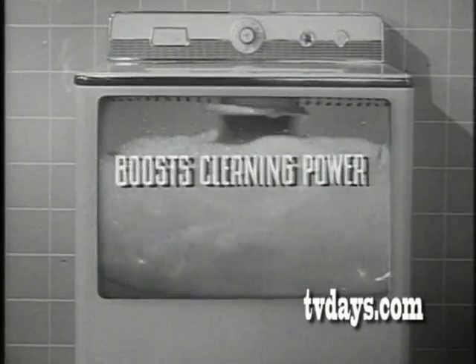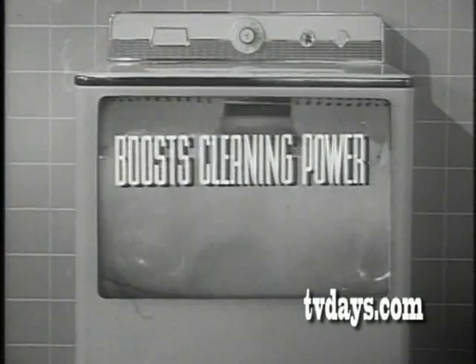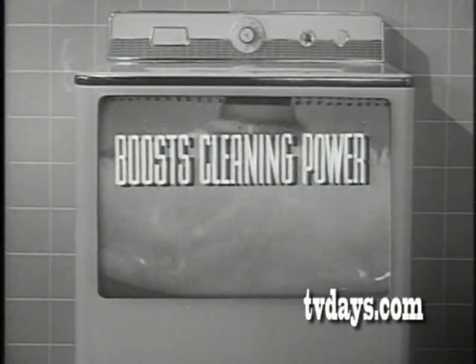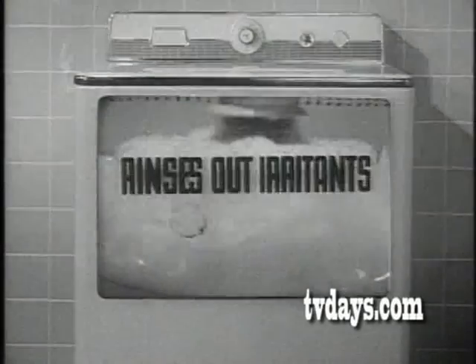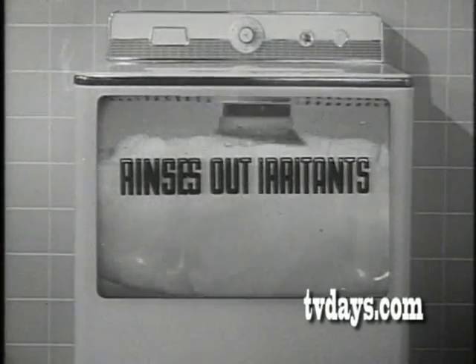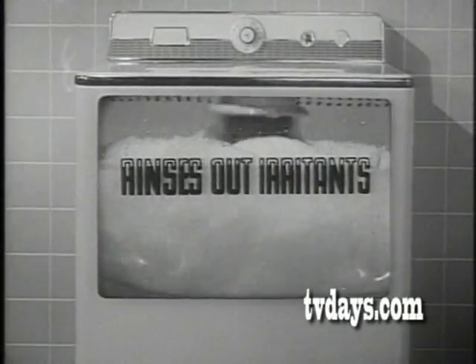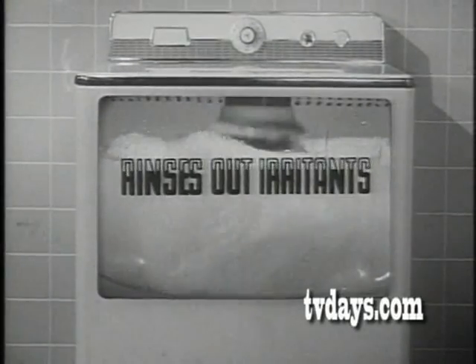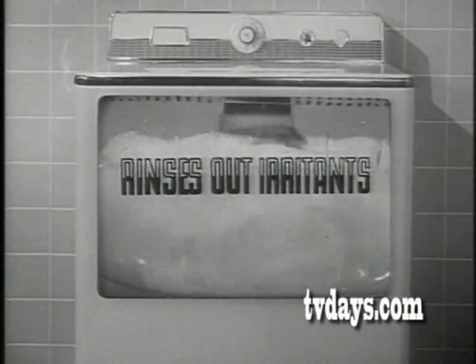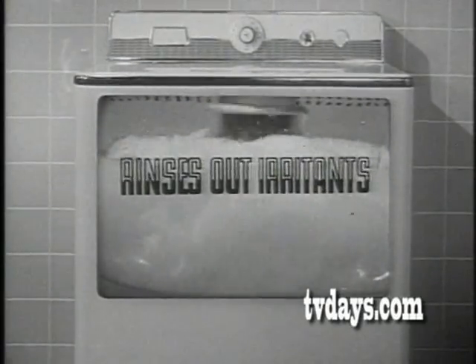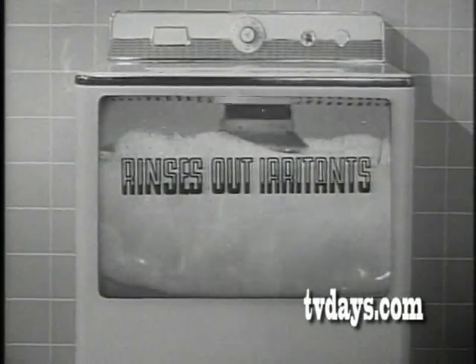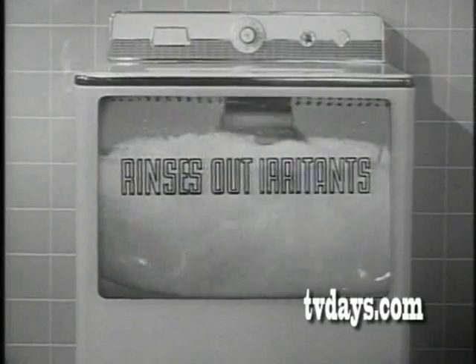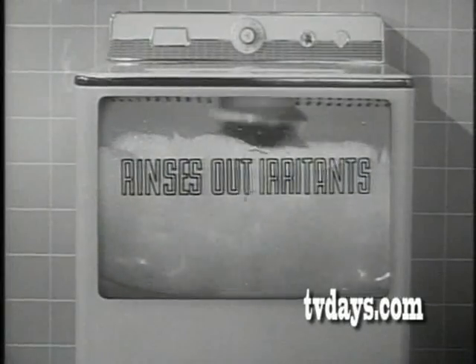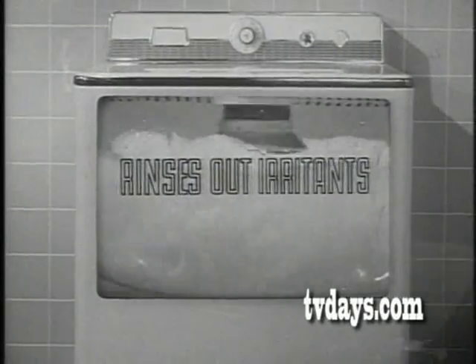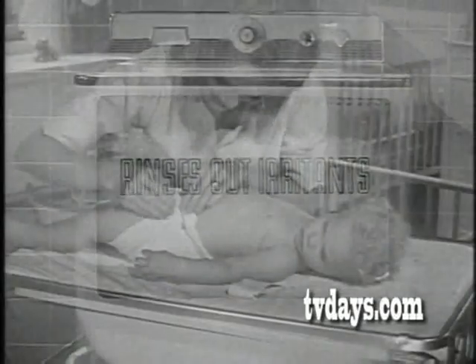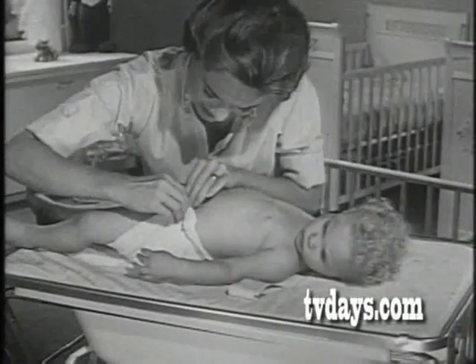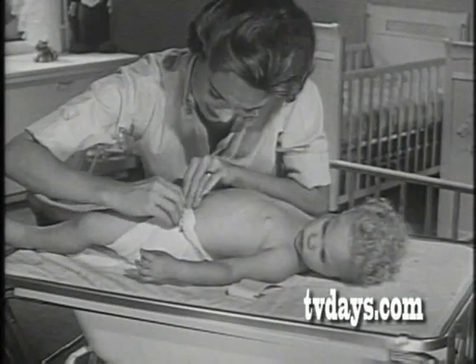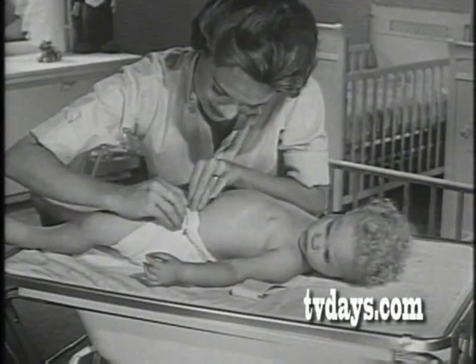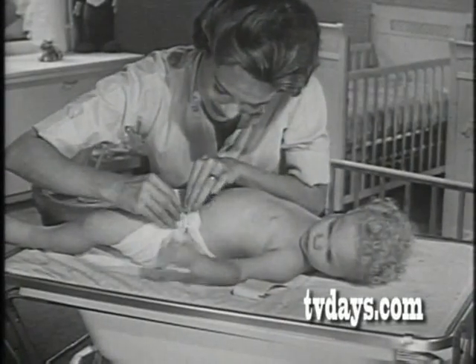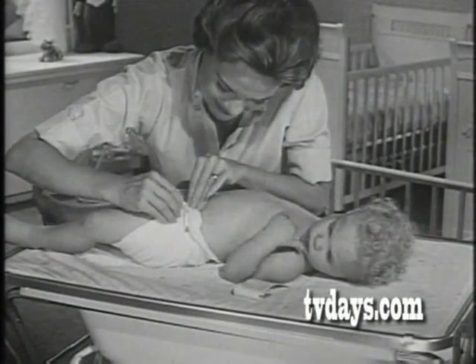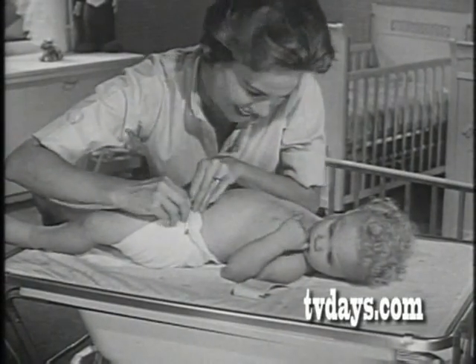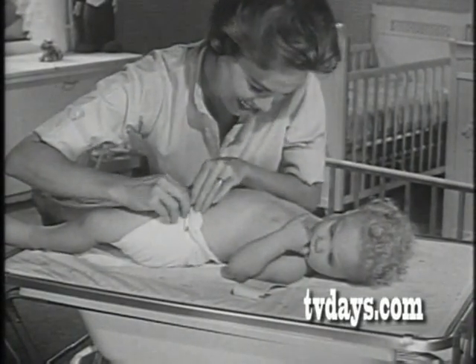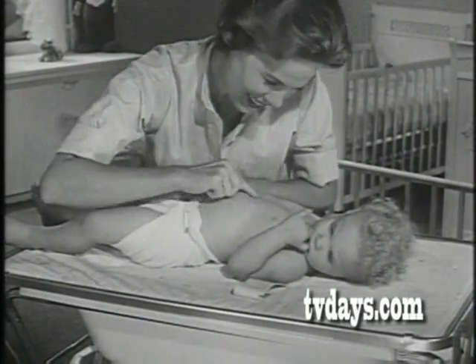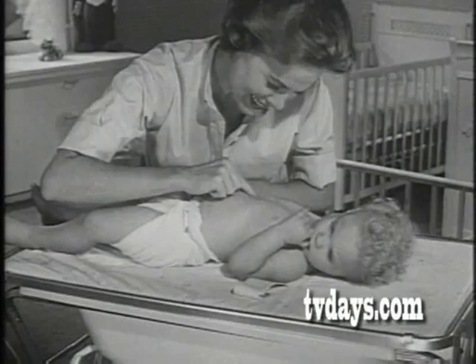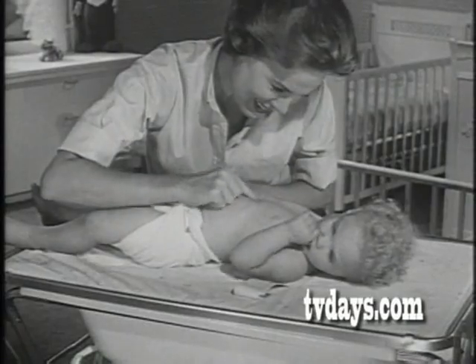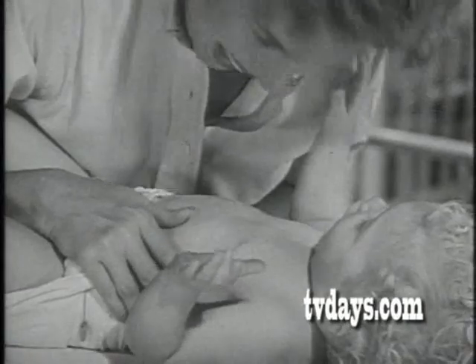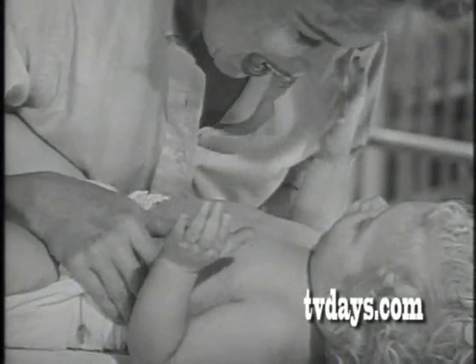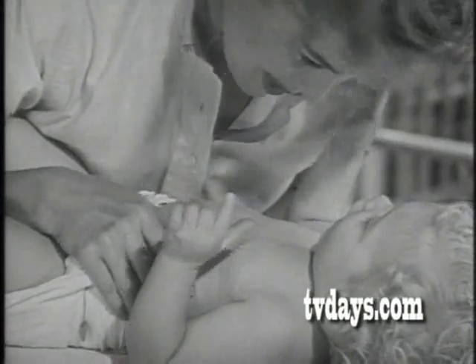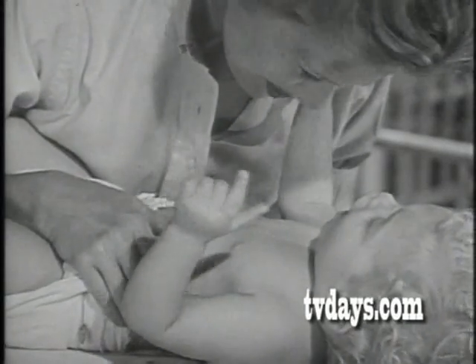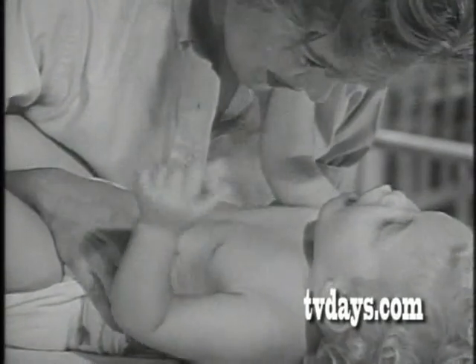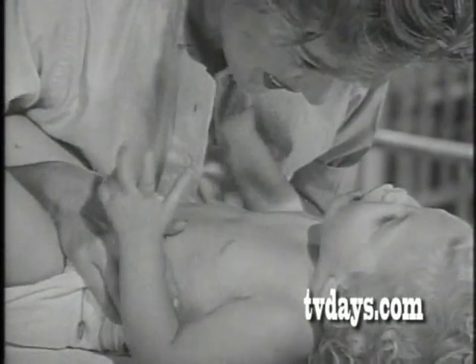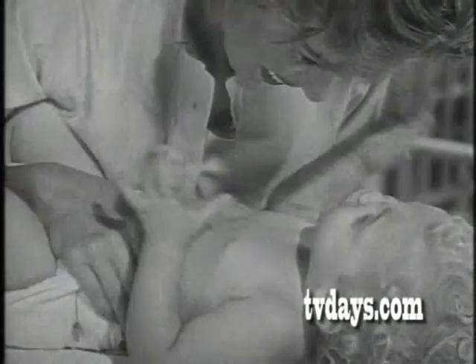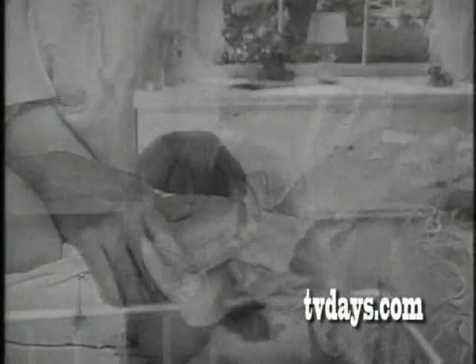It boosts cleaning power, rinses out irritants and ammonia traces — major causes of diaper rash. Naturally, when diapers are free of irritants, they're softer, fluffier. And 20 Mule Team Borax makes diapers borax sweet.